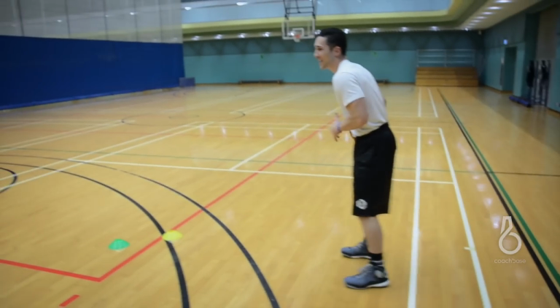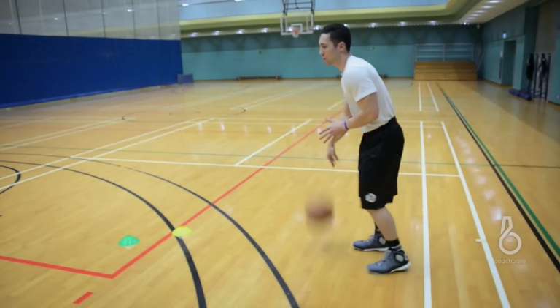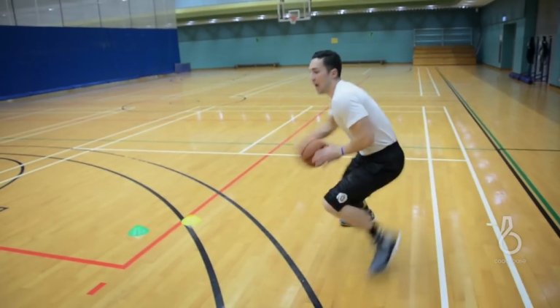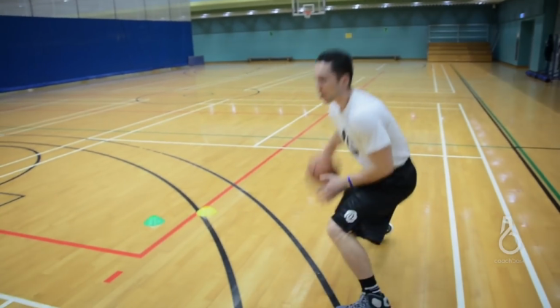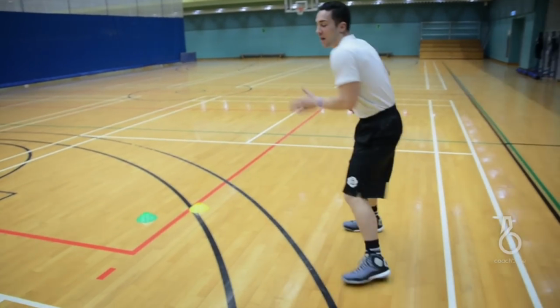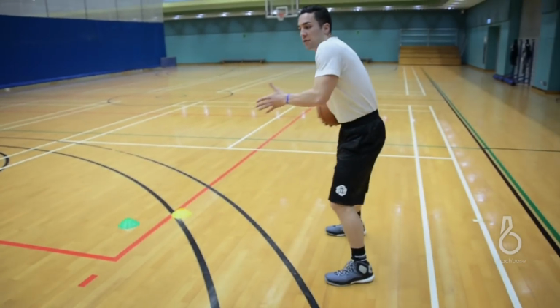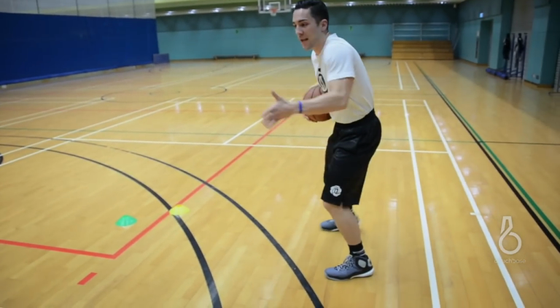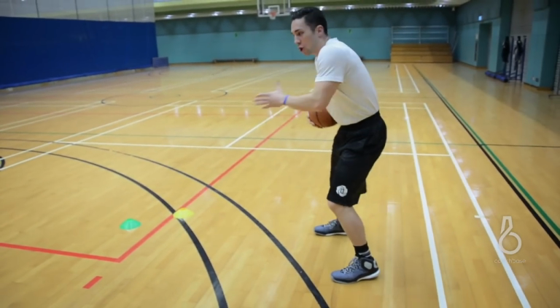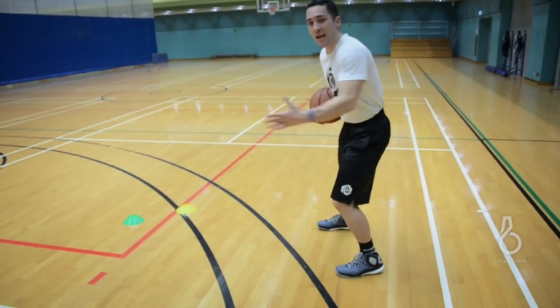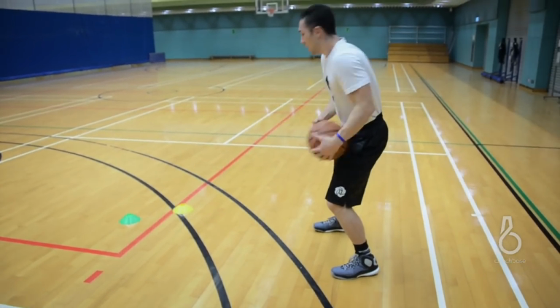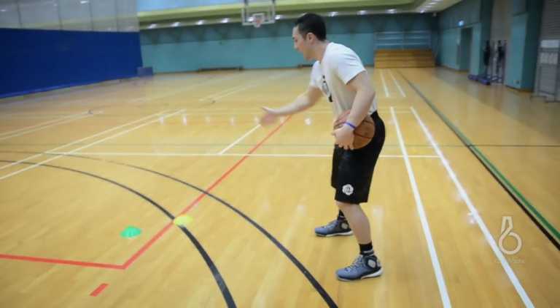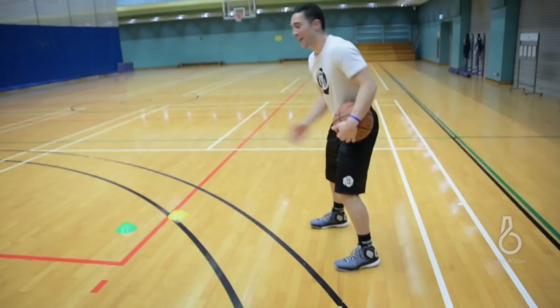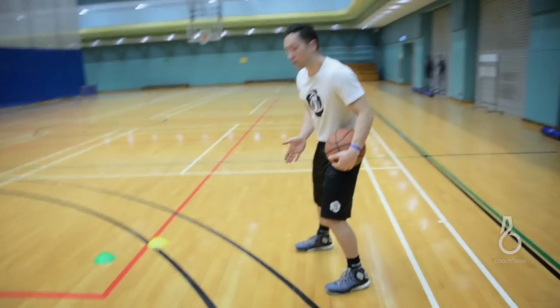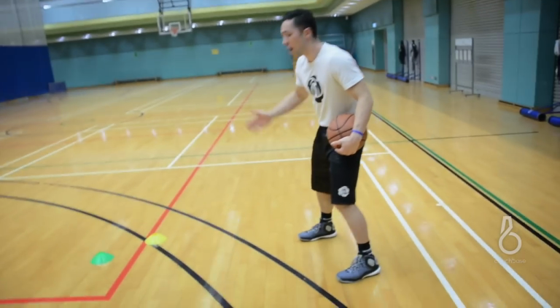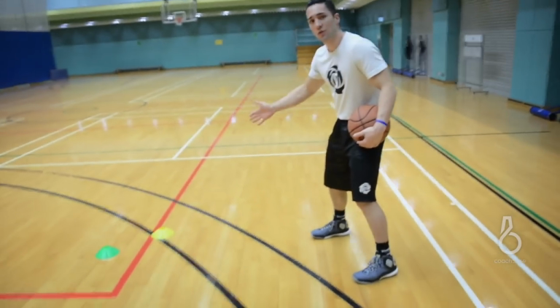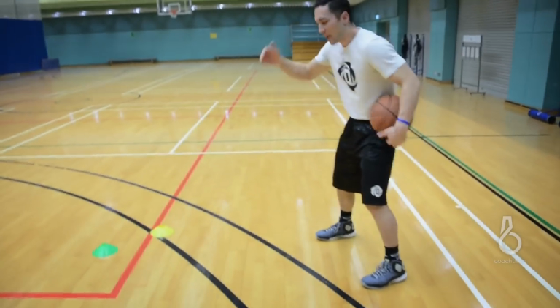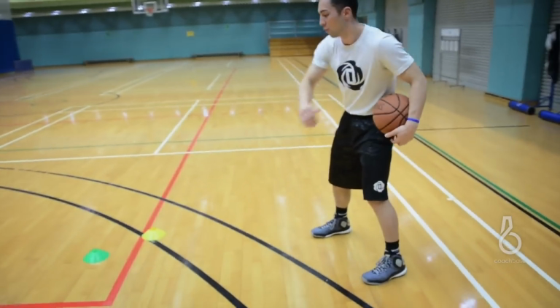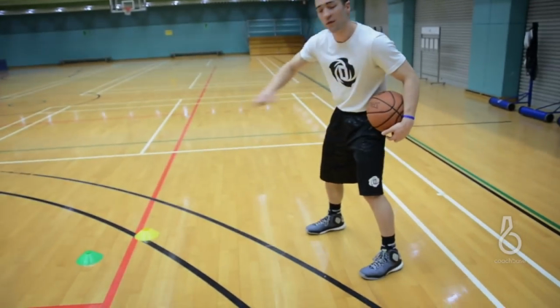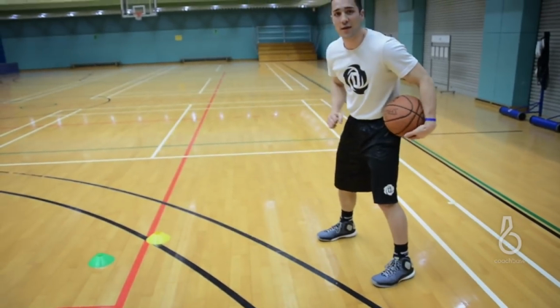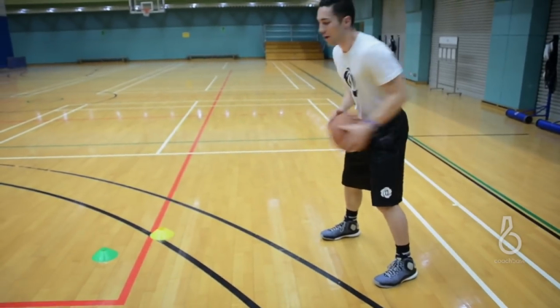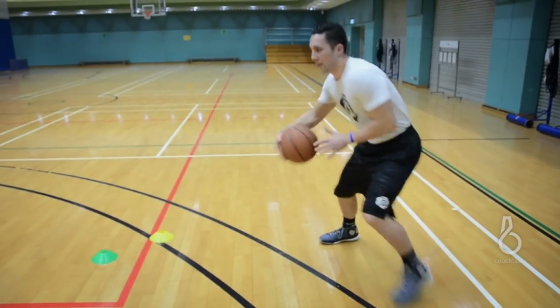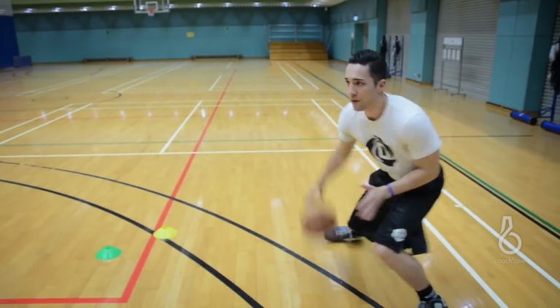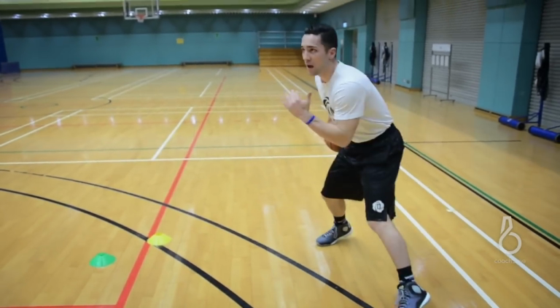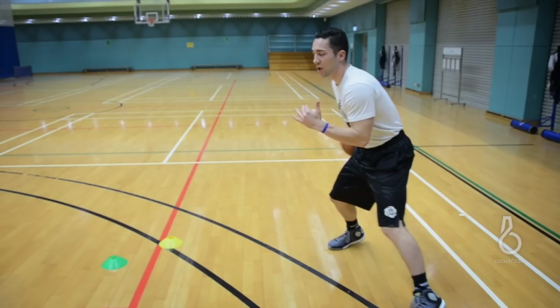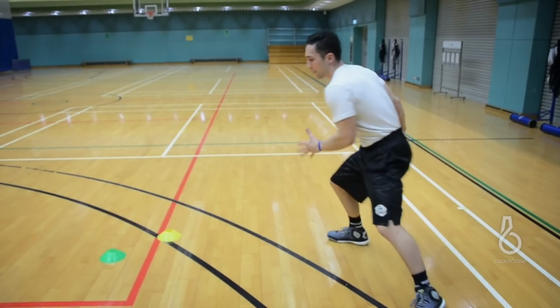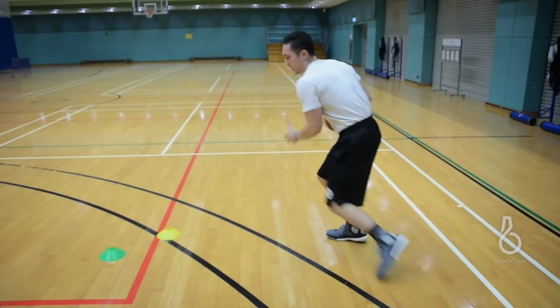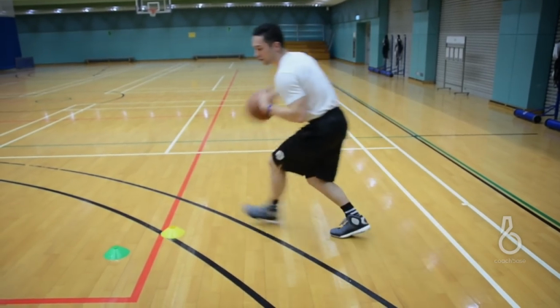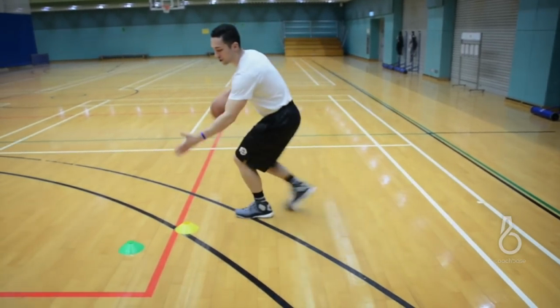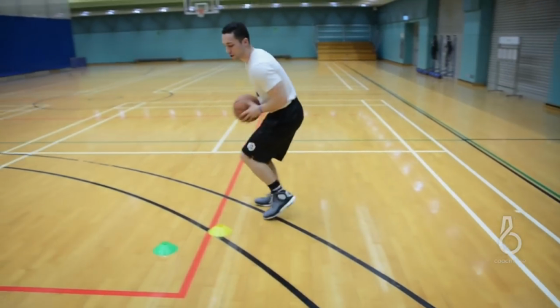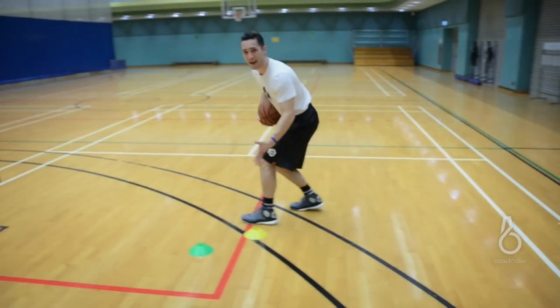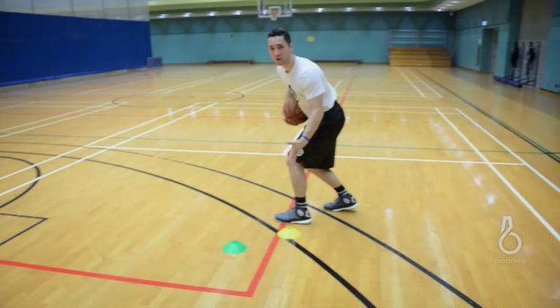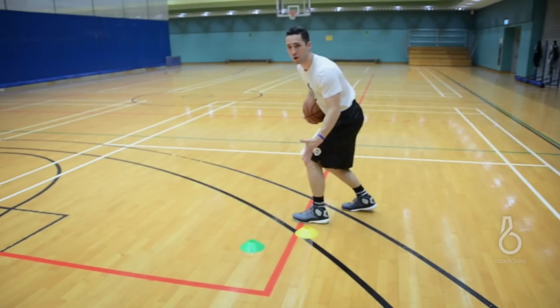As I do that, I'm trying to get my defender to bite and go down, so then I have a great angle to come off the screen and I'm going to run my defender into it. When I set him up, I want my eyes on the rim. I want to come off shoulder to shoulder, so tight around the cone.